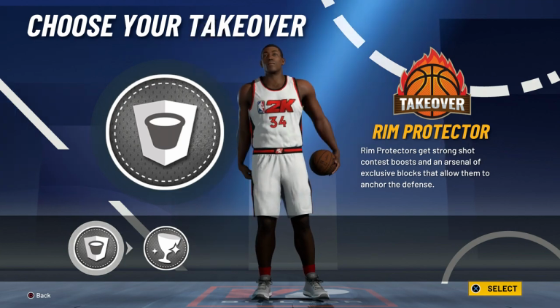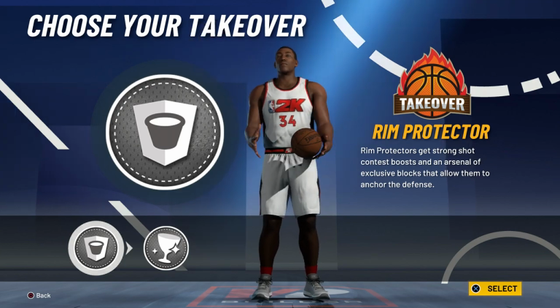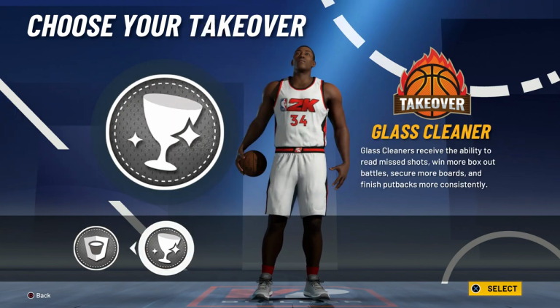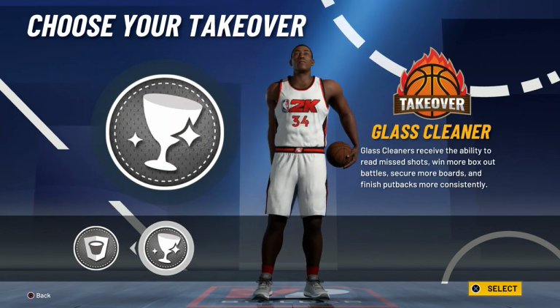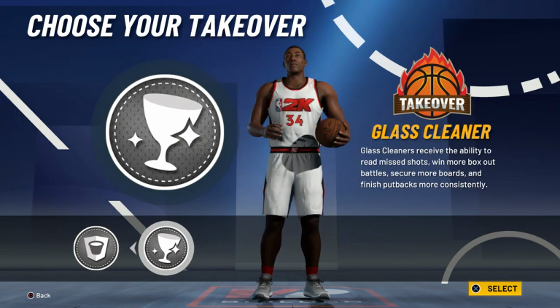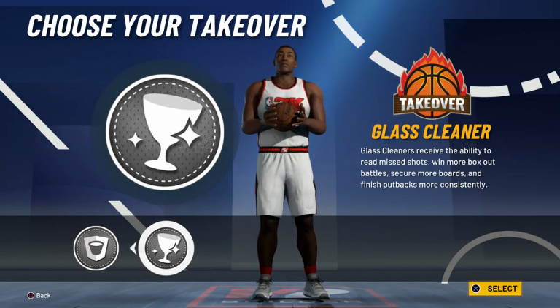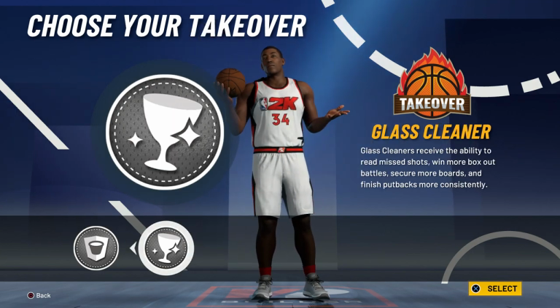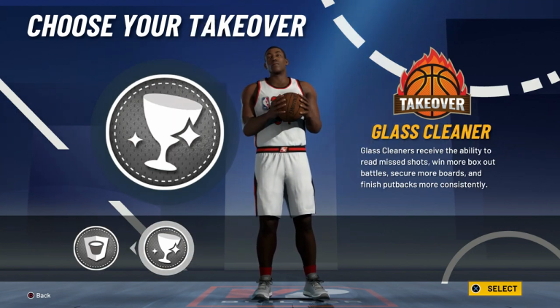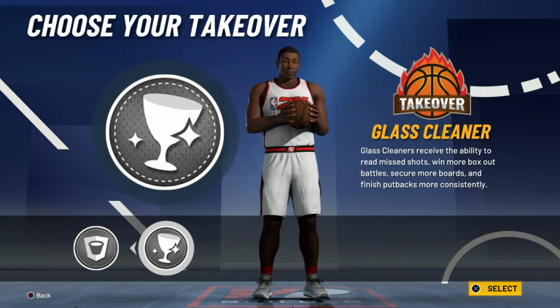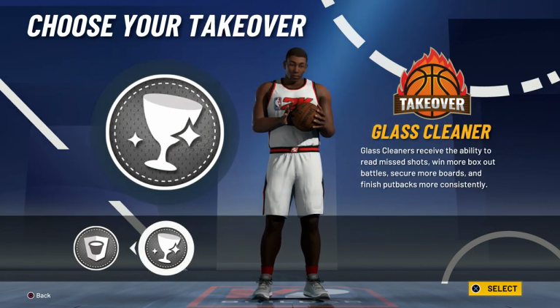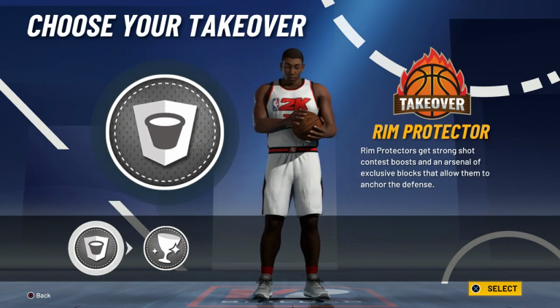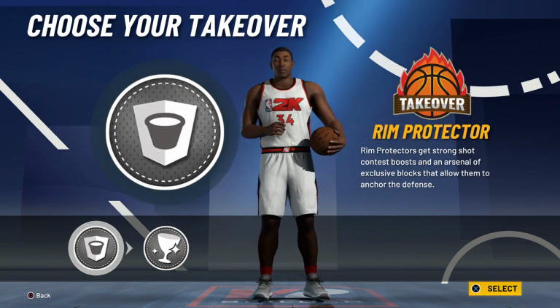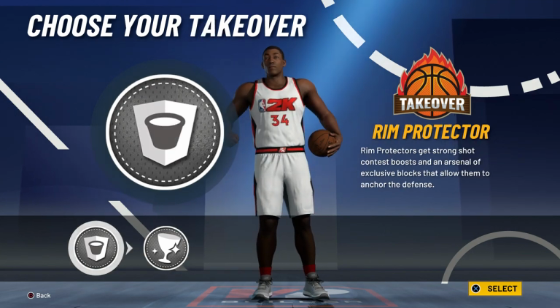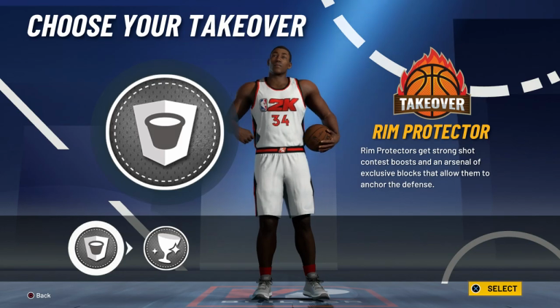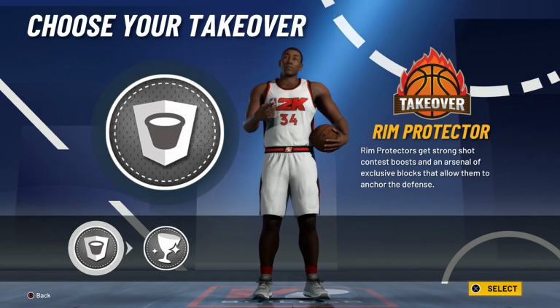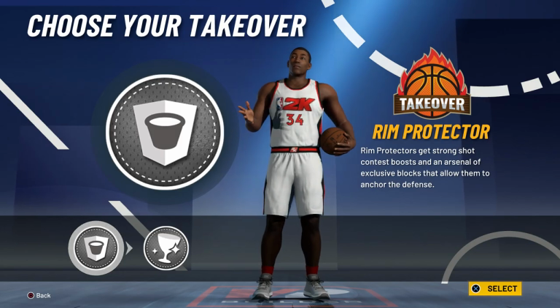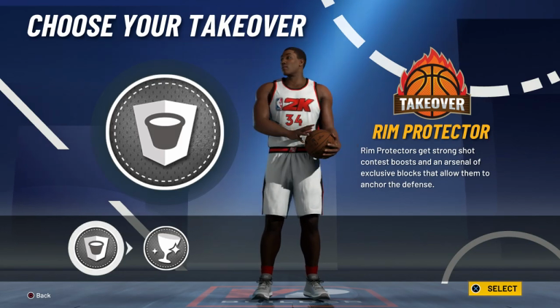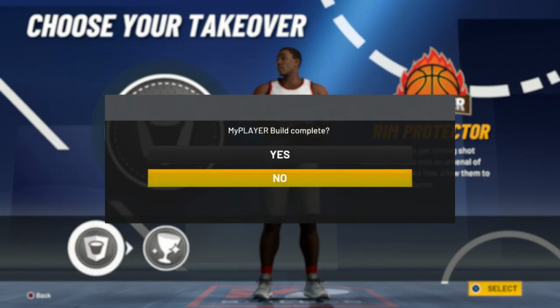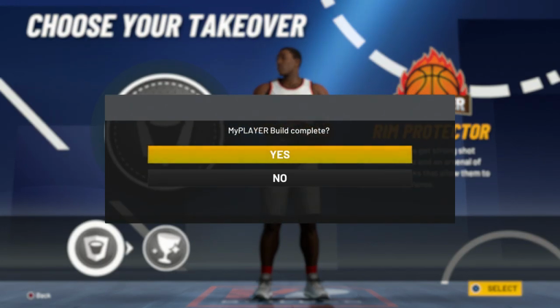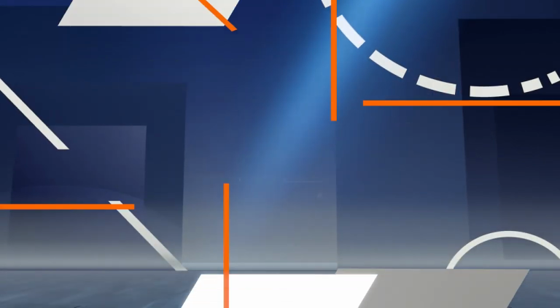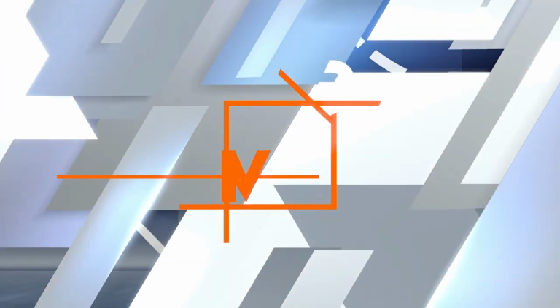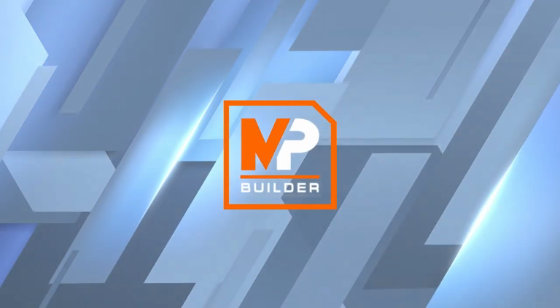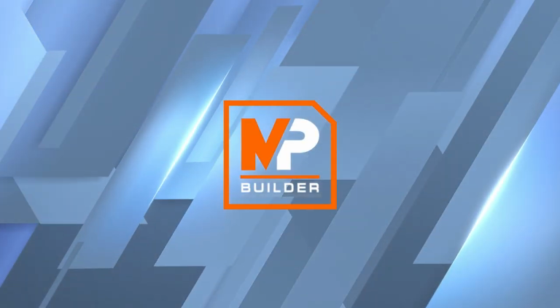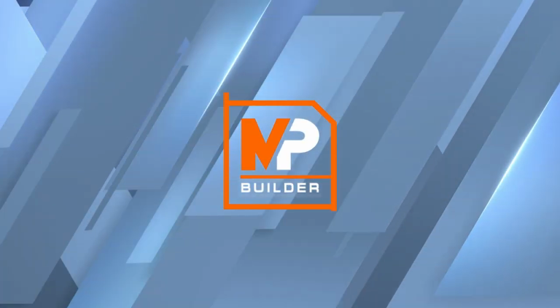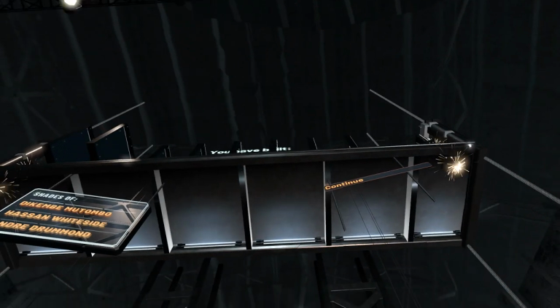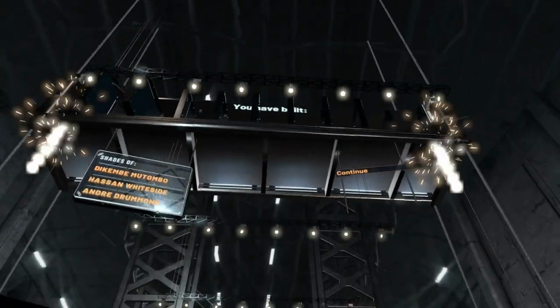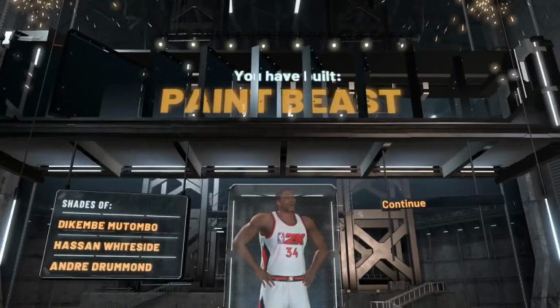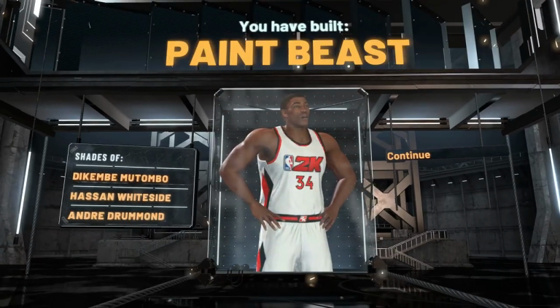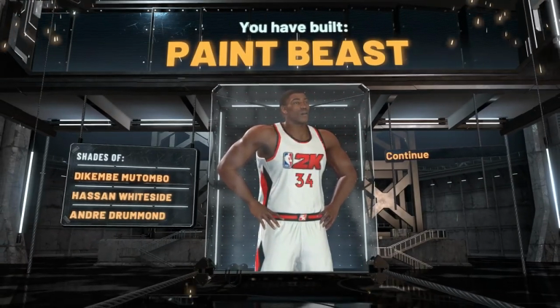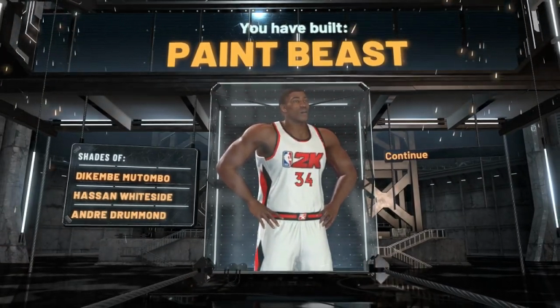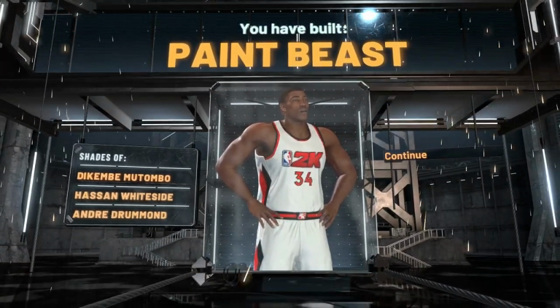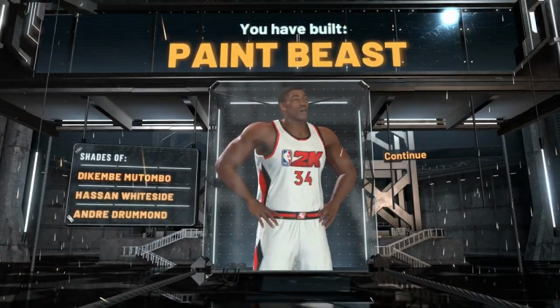For the takeover, you can't go wrong with either option, but I went with Rim Protector takeover. With Rim and Lock takeover together, it's really easy to stop people — it's one of the most overpowered takeovers. This build is called the Paint Beast.